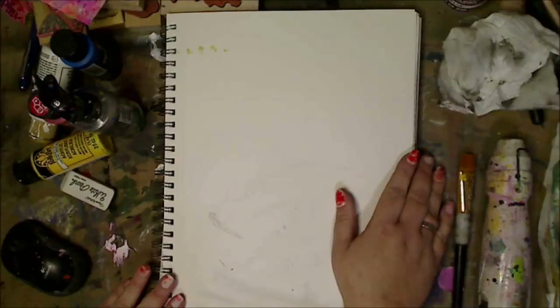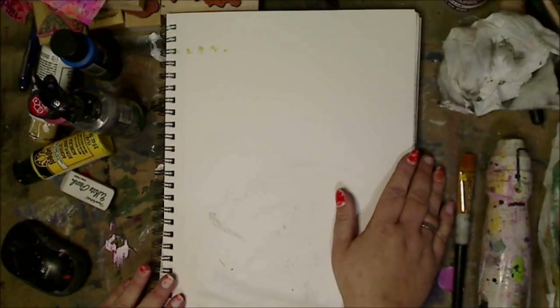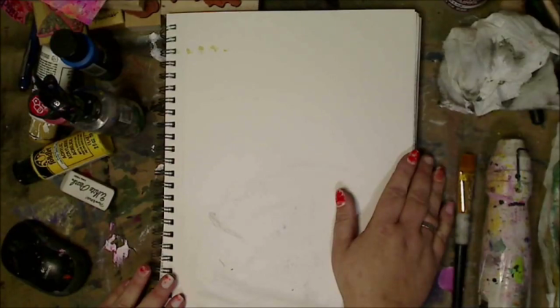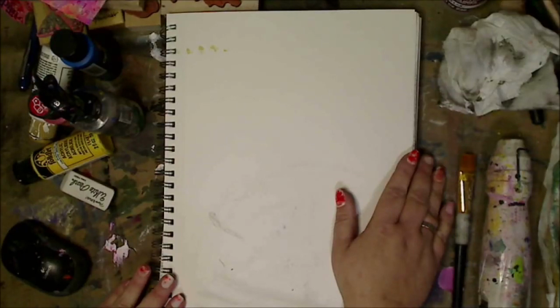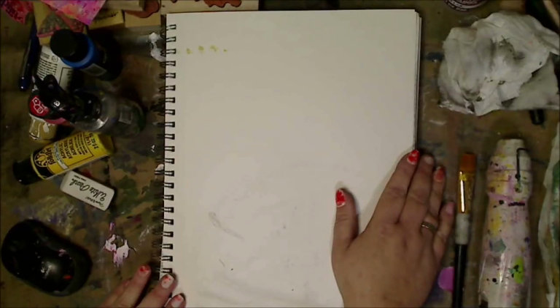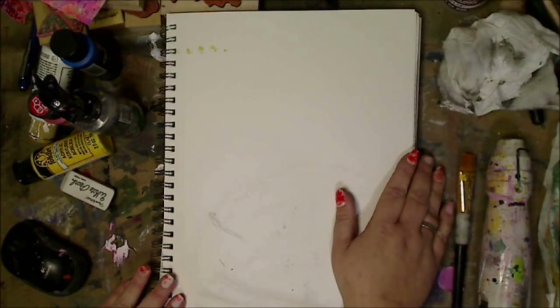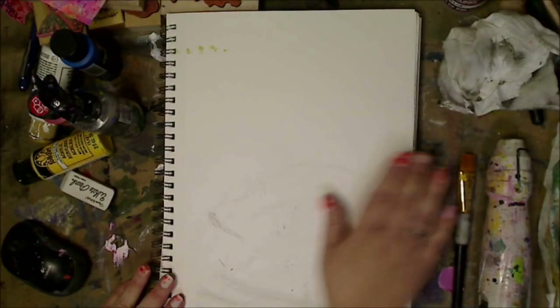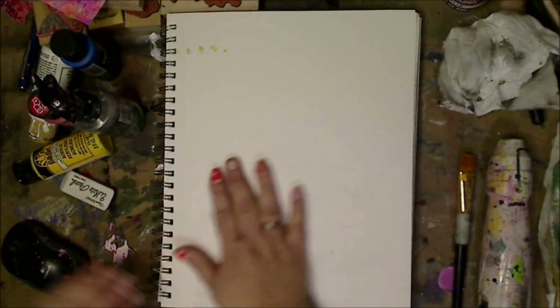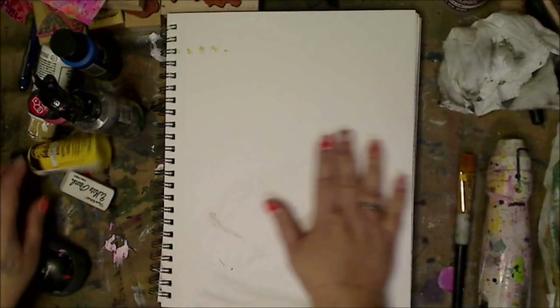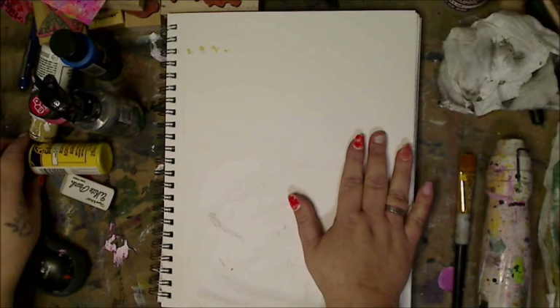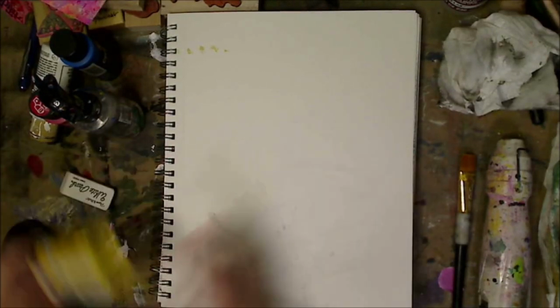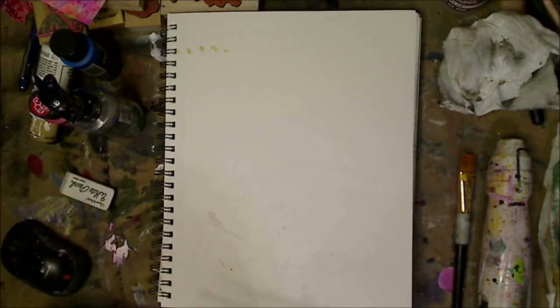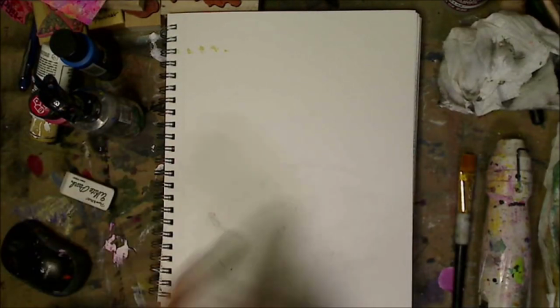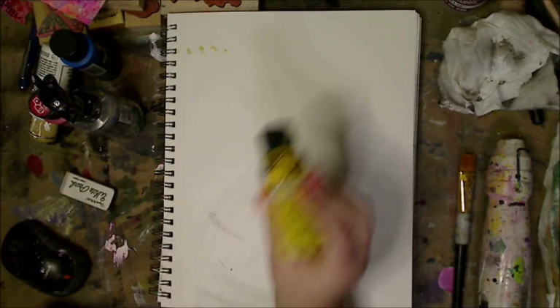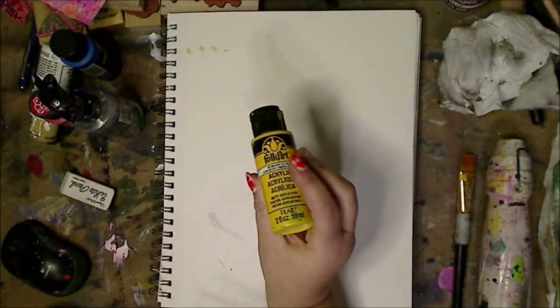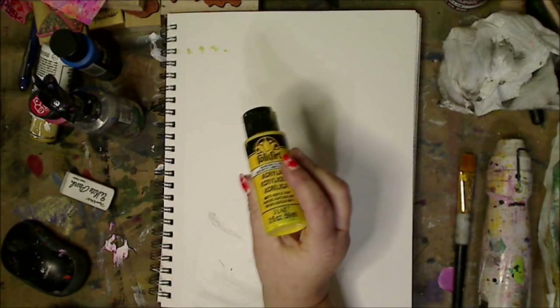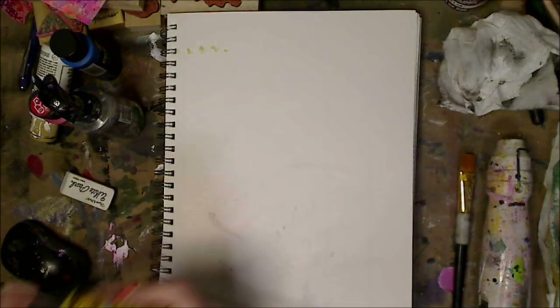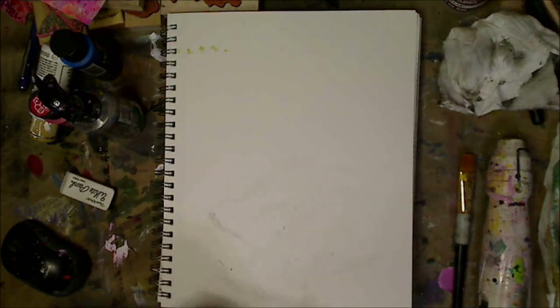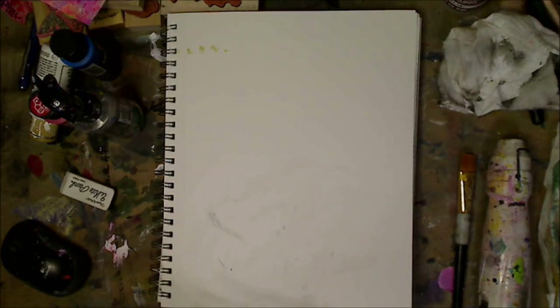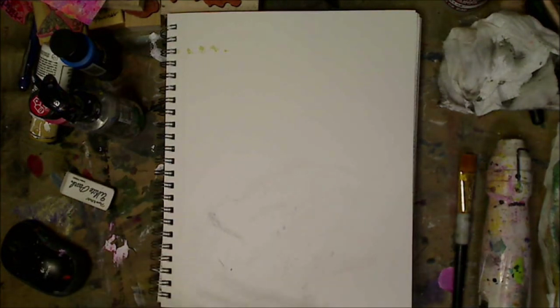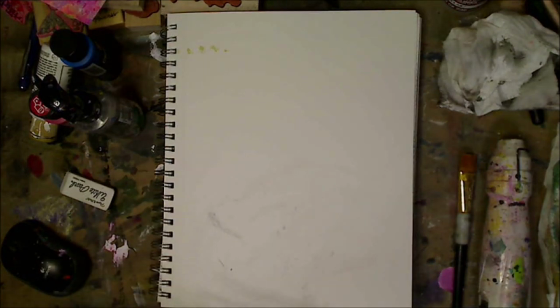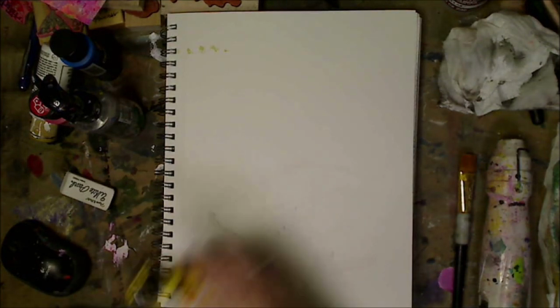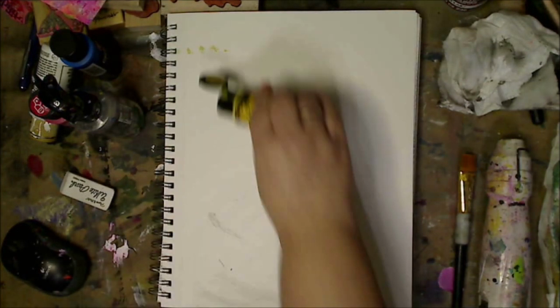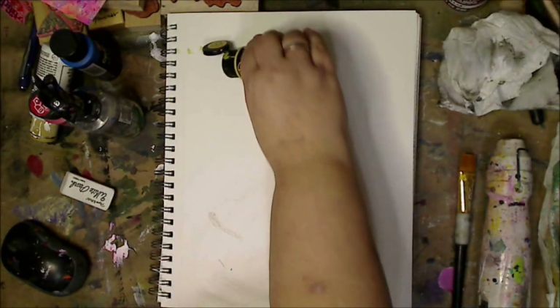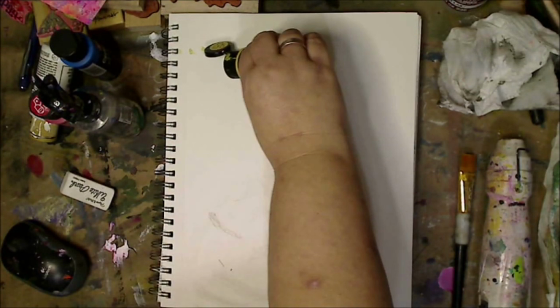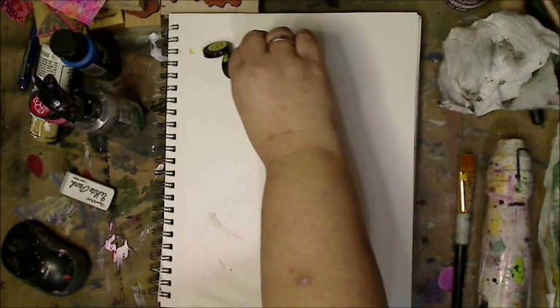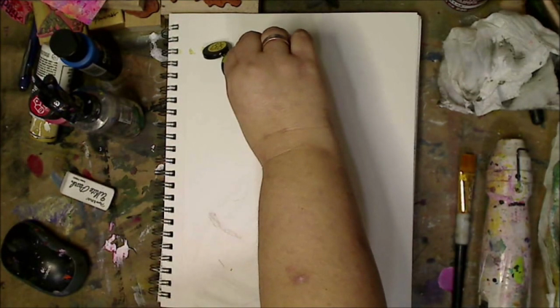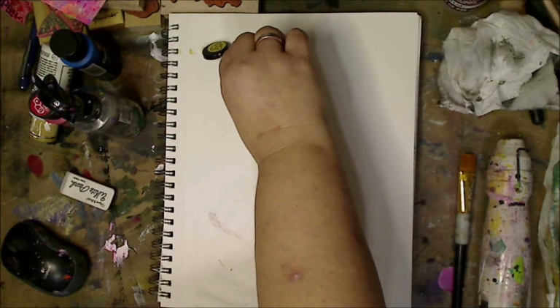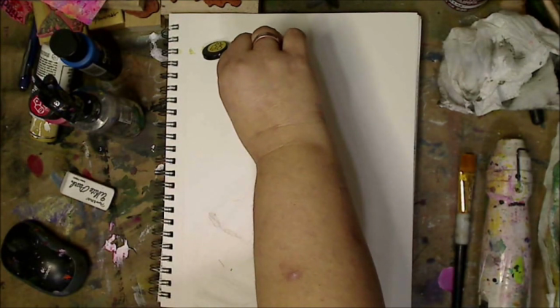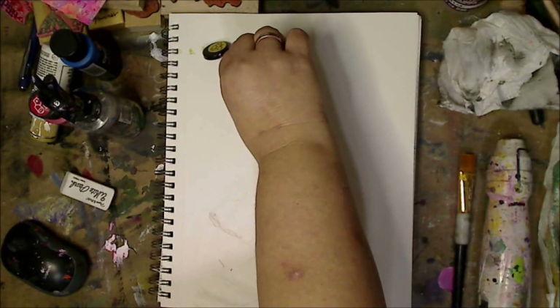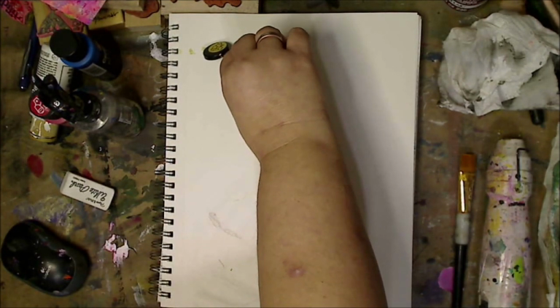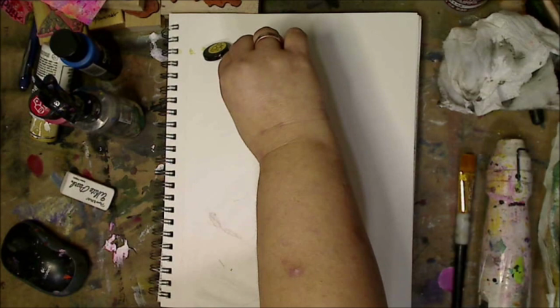Hey guys, how you doing today? It's me, Kelly. So today I'm going to show Shayla and the rest of you how I mix face colors to get different shades and that kind of thing.